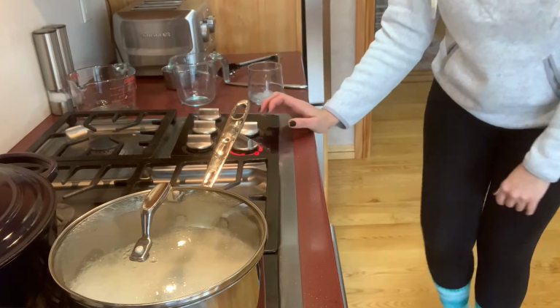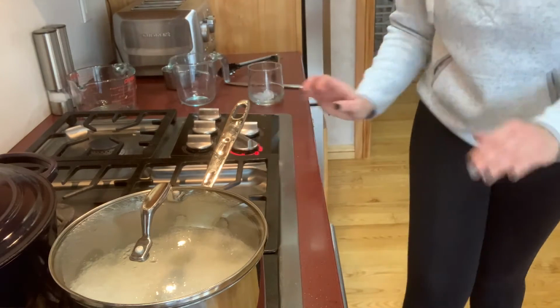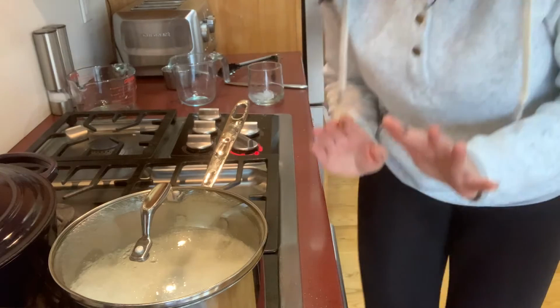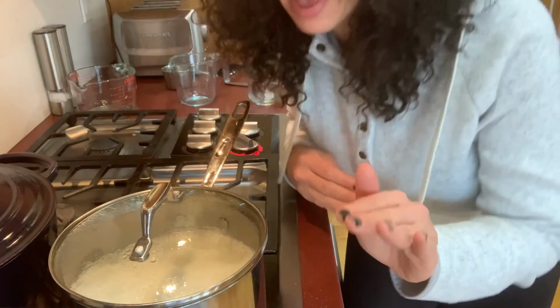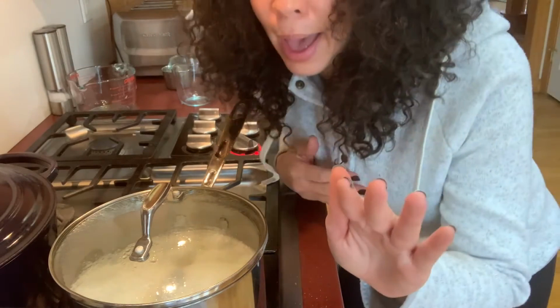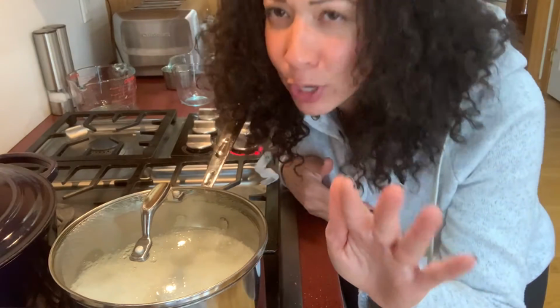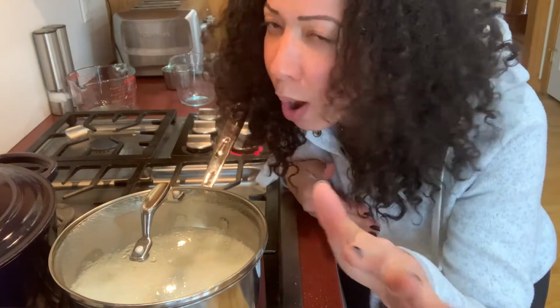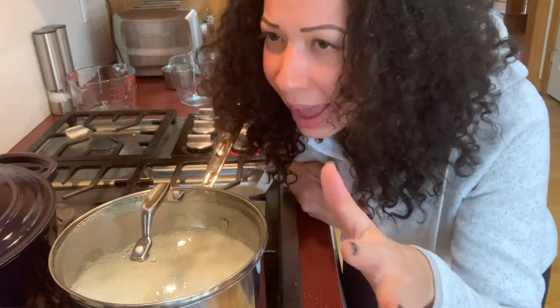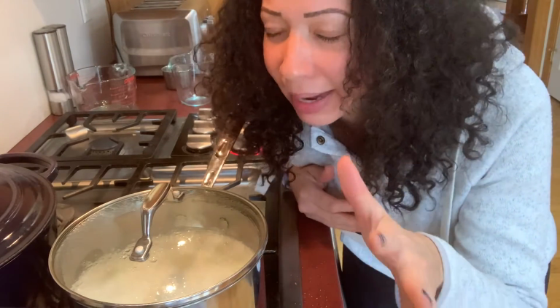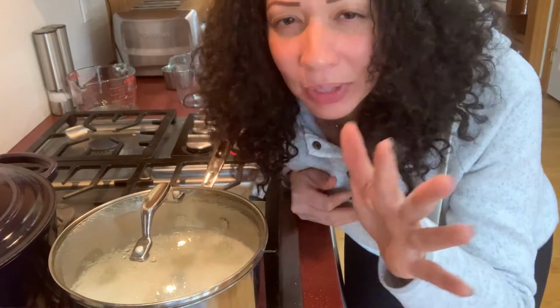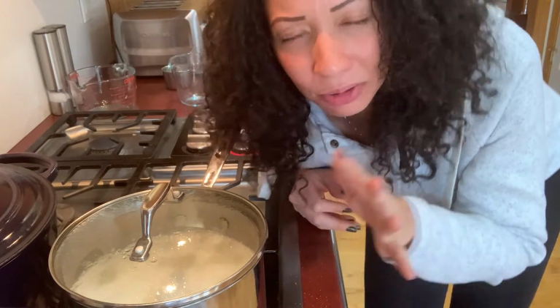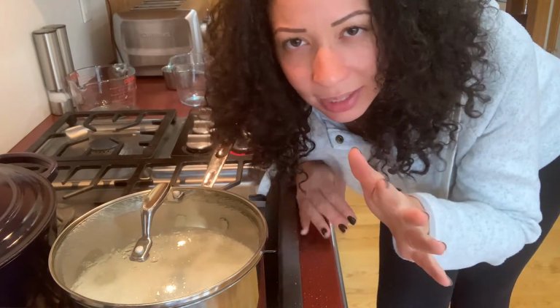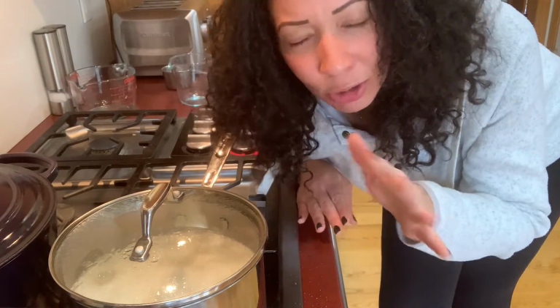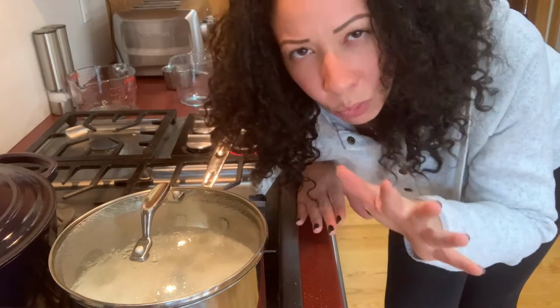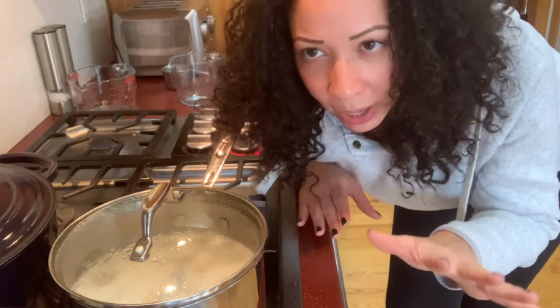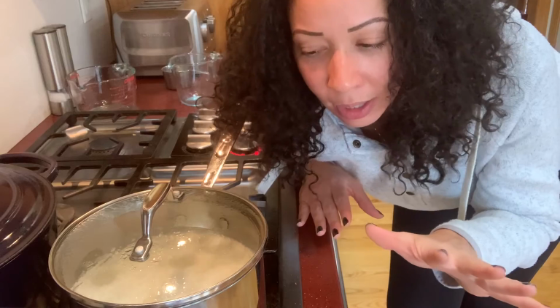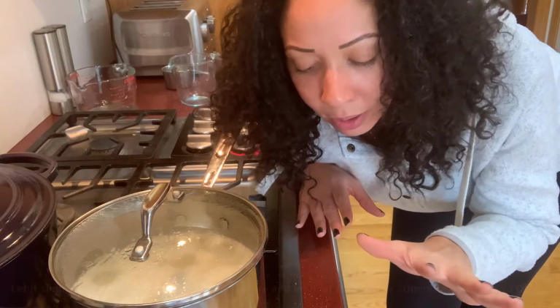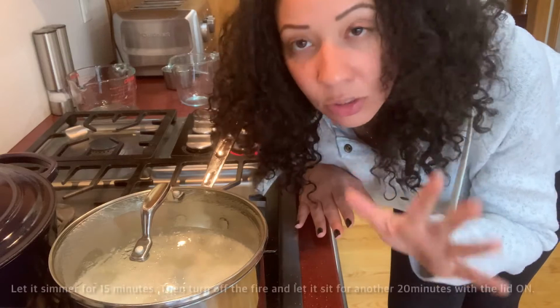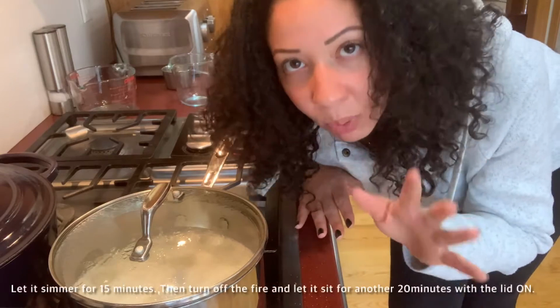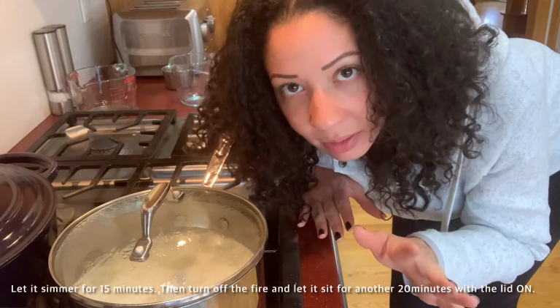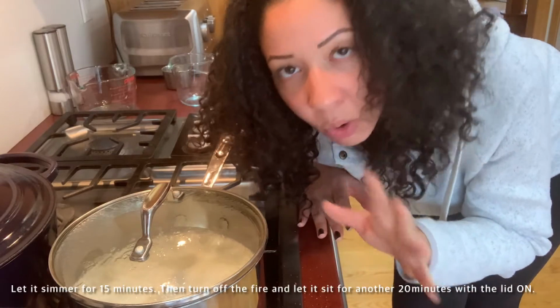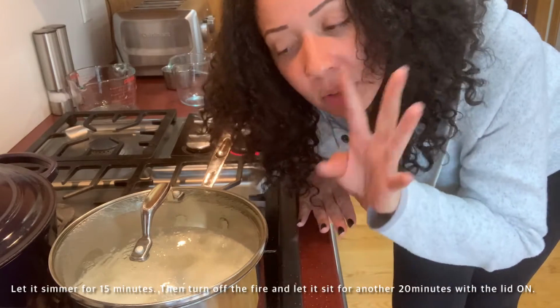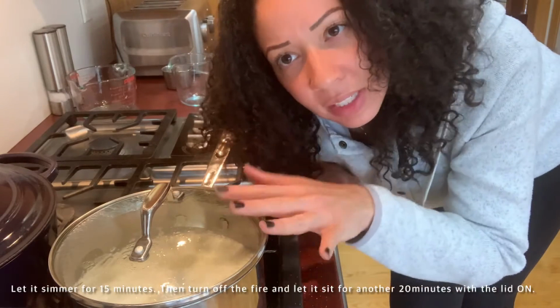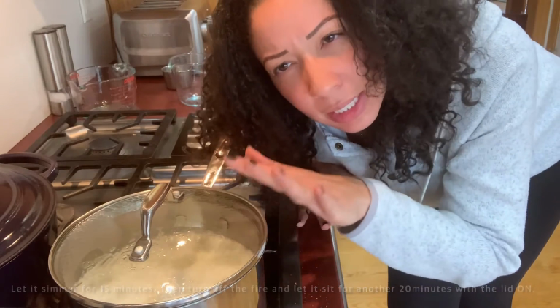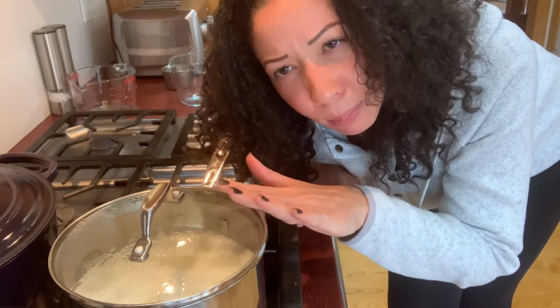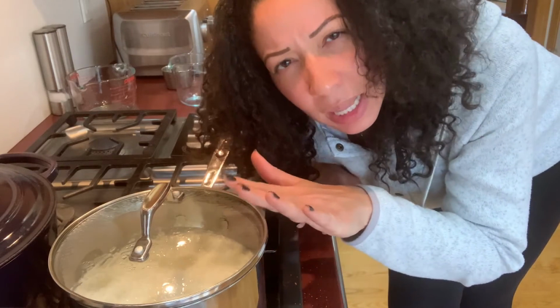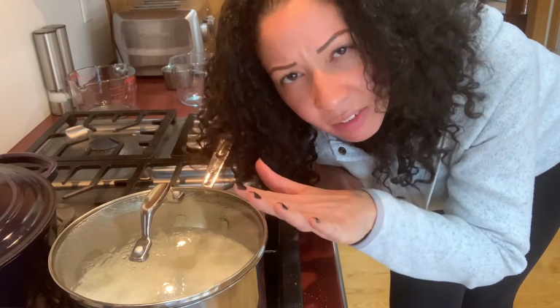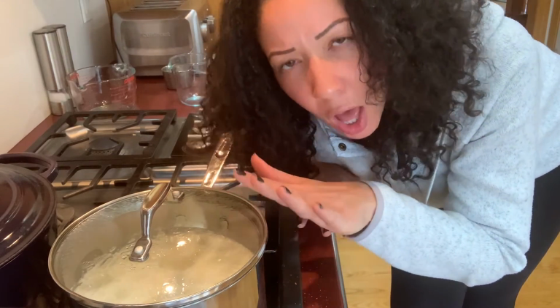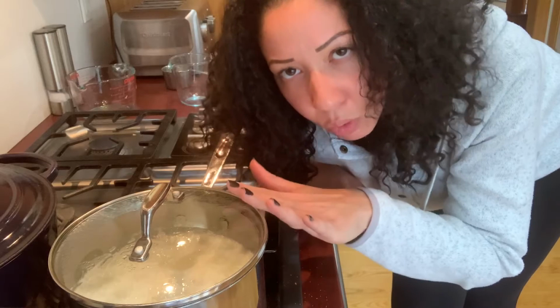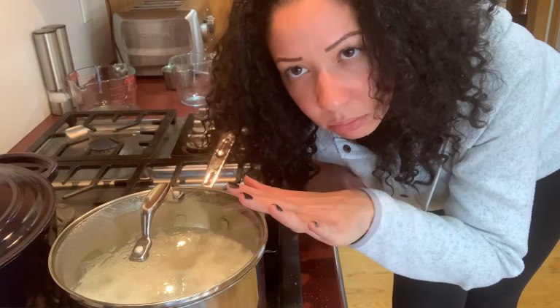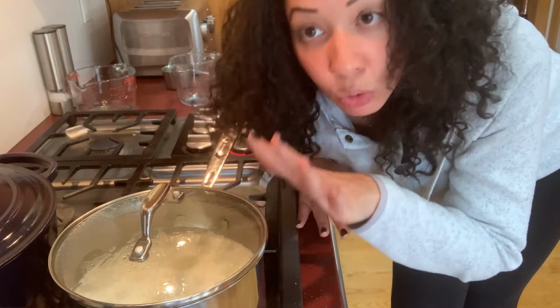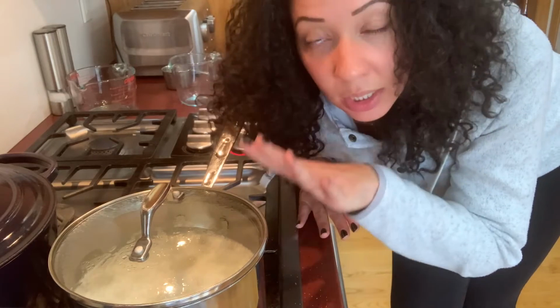And then I'm going to walk away. I know that sounds crazy — you don't want to walk away — but just walk away. Don't lift the lid, leave it alone, and you'll see.